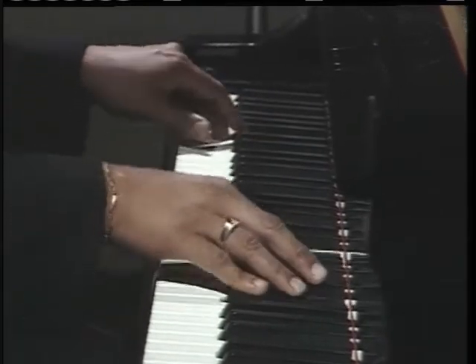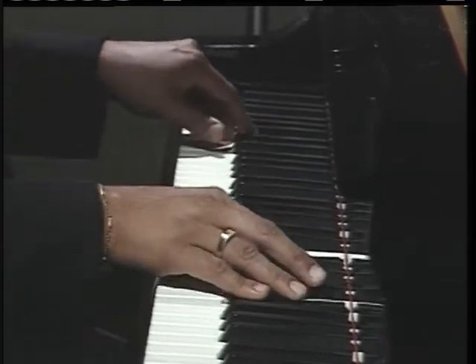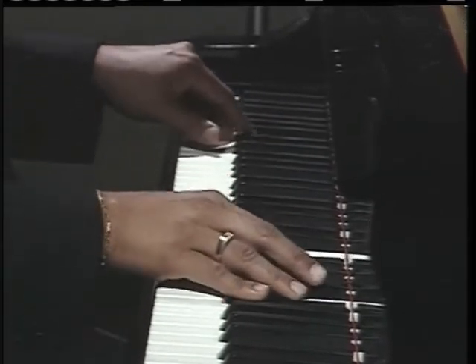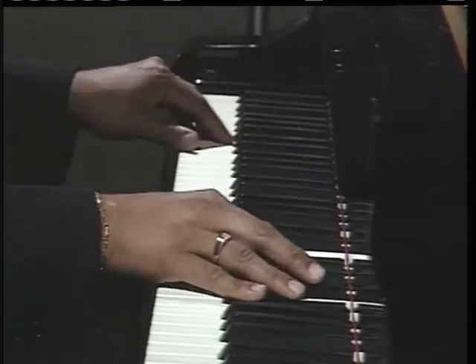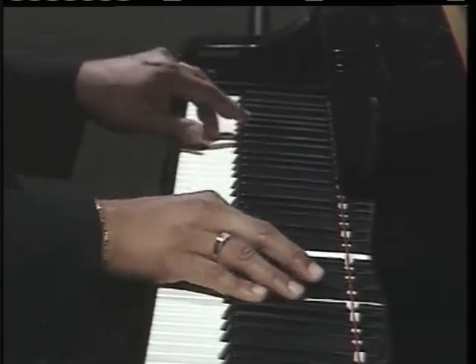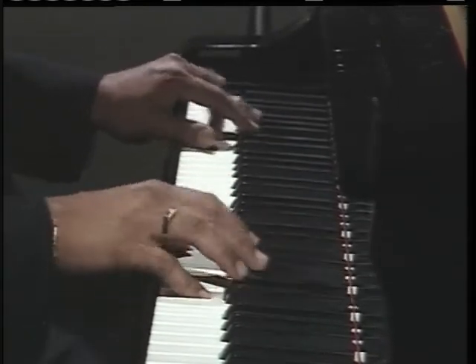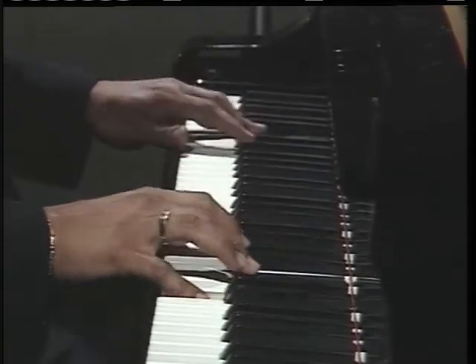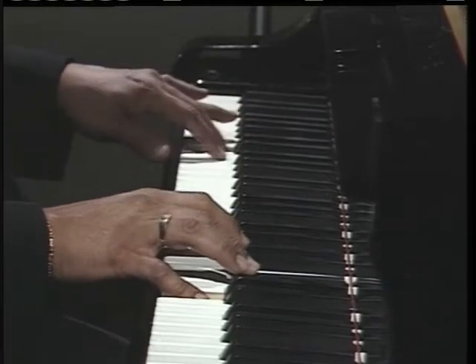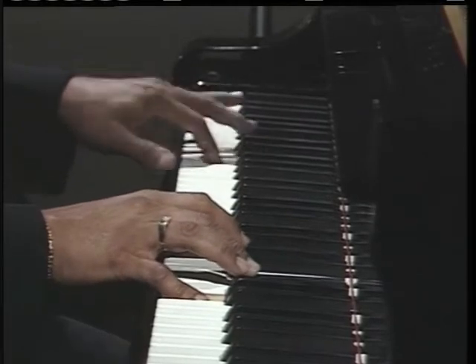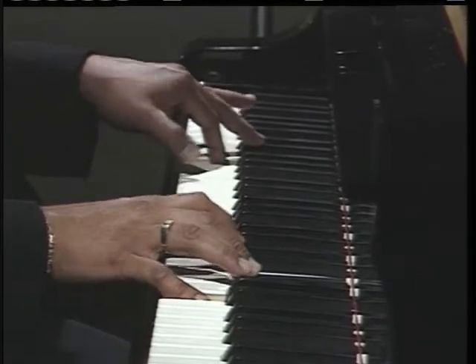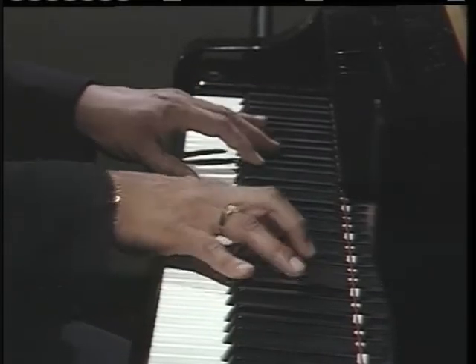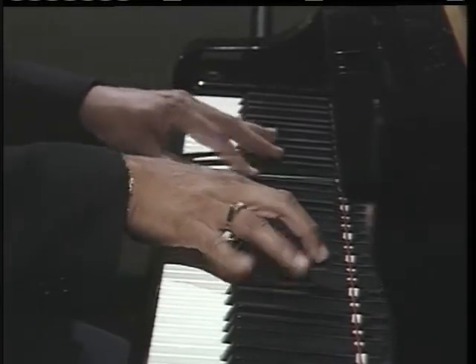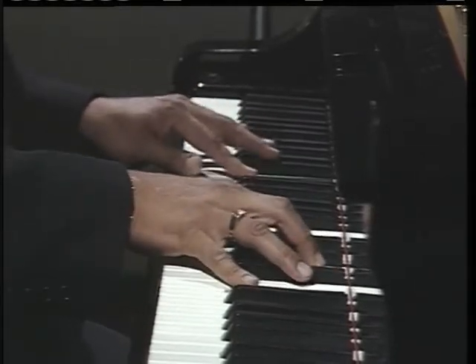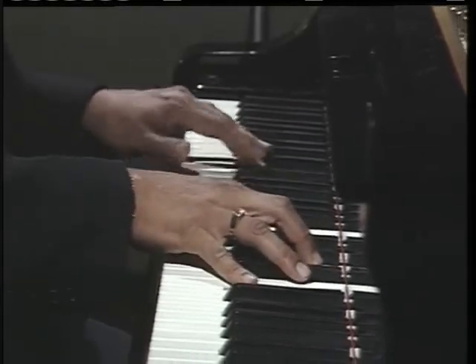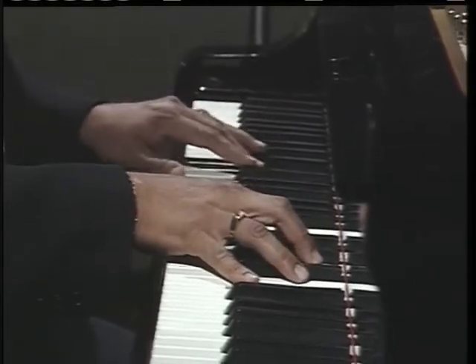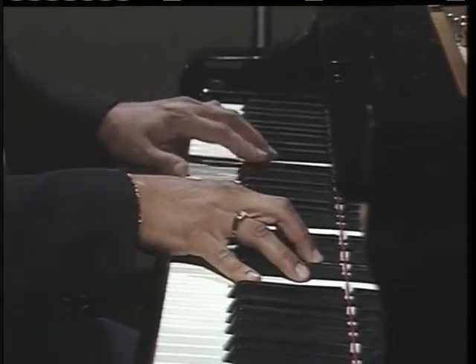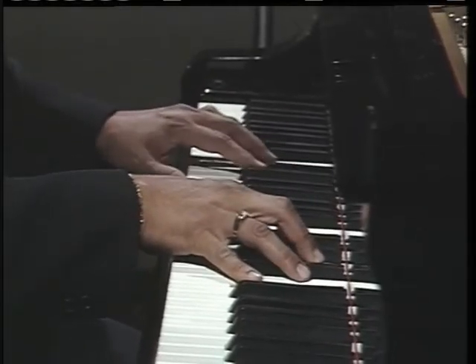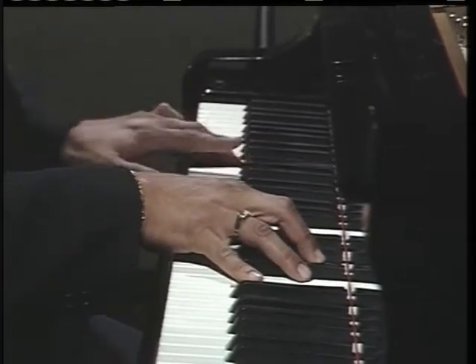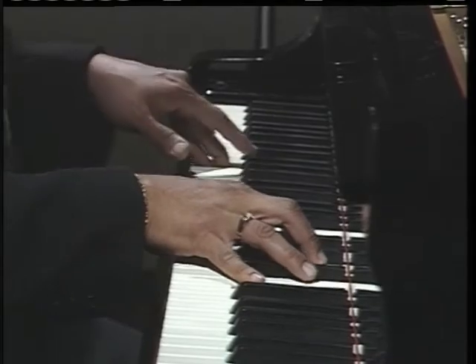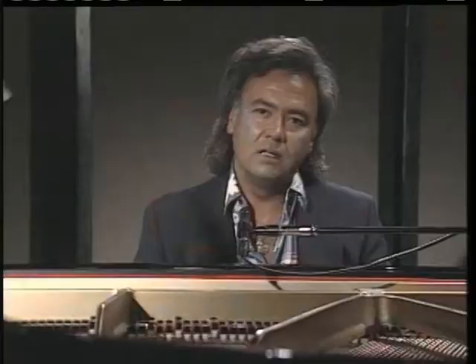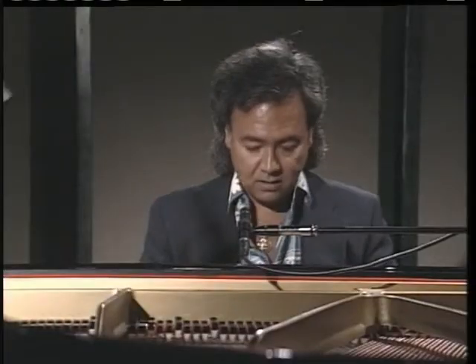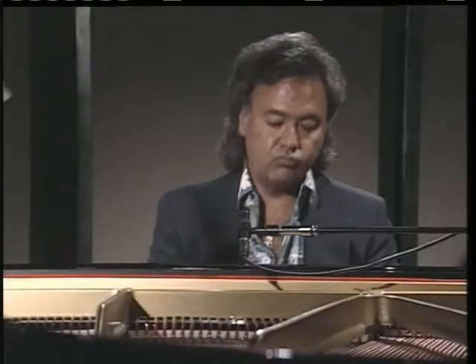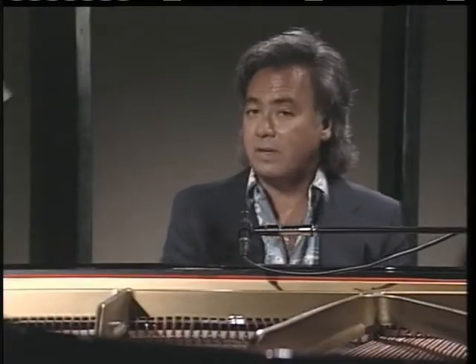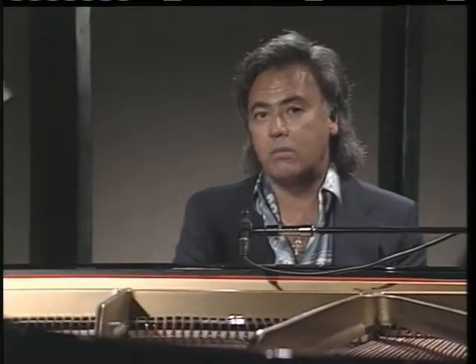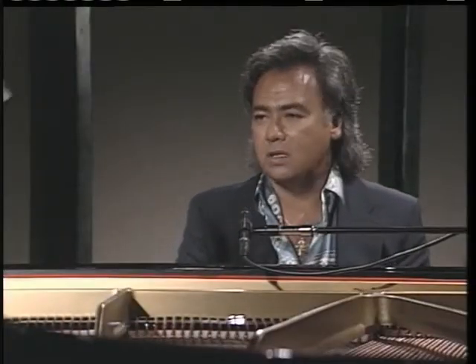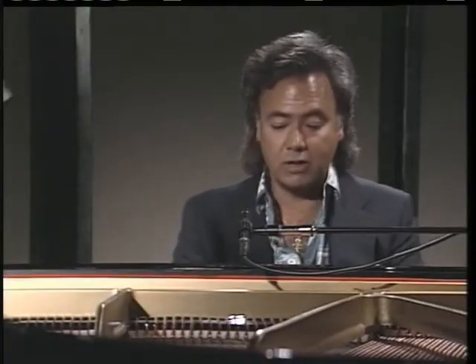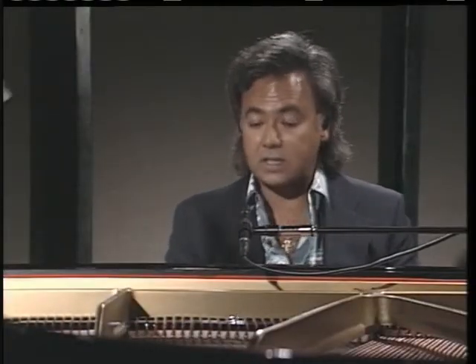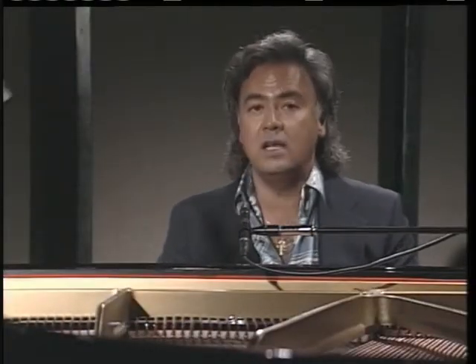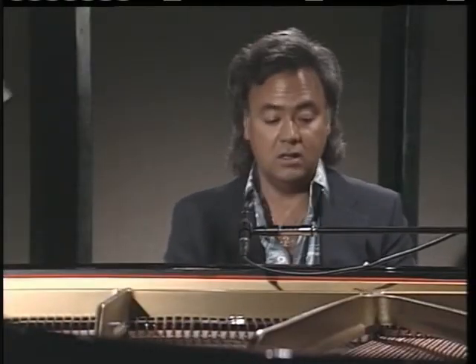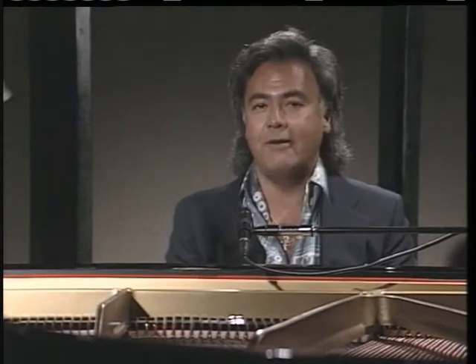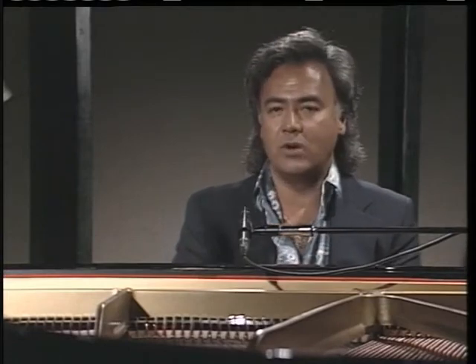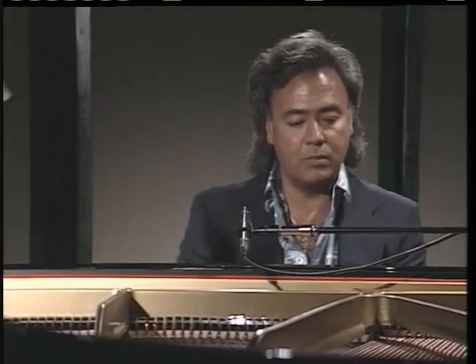Then notice how this leads us into the next key — with F-sharp. And this incredible ascending pattern that Brian came up with.